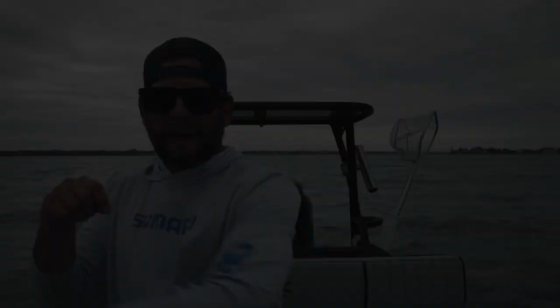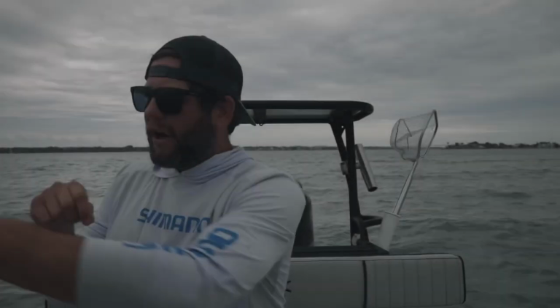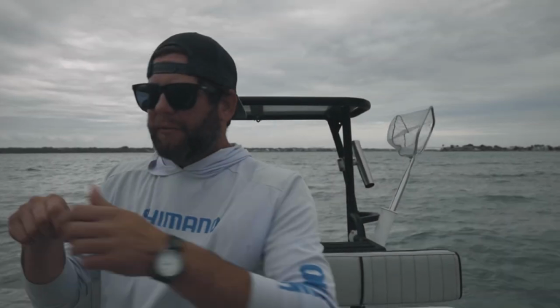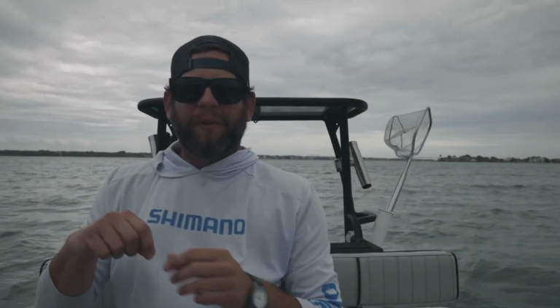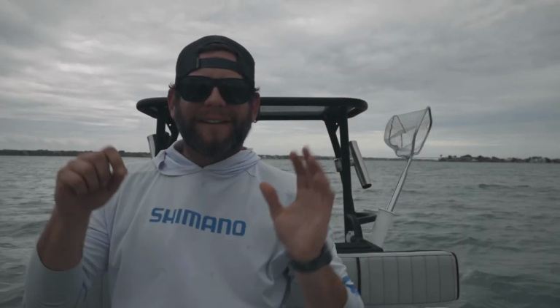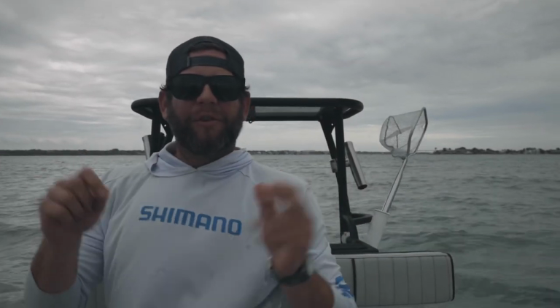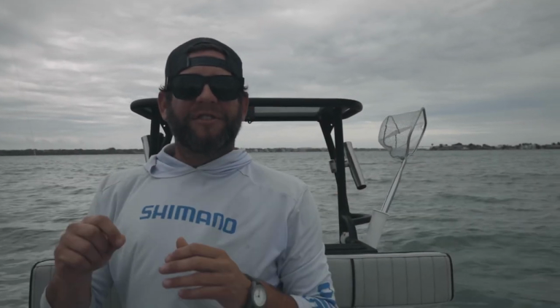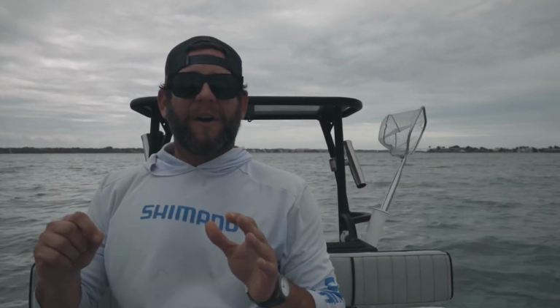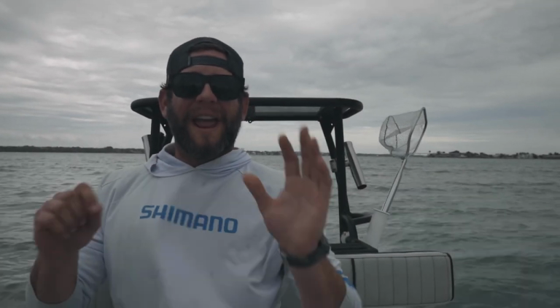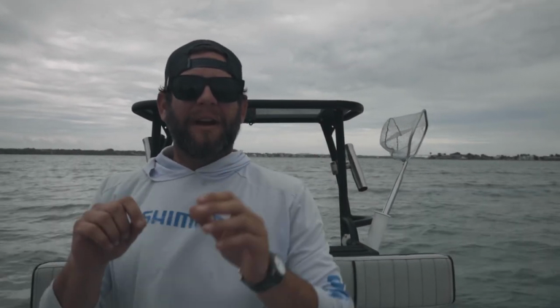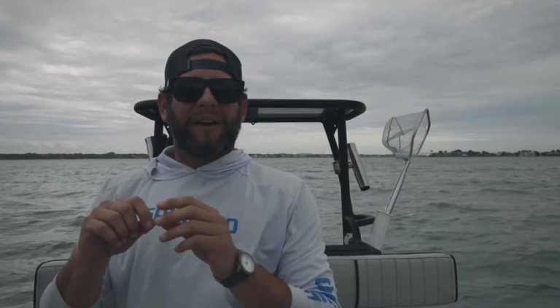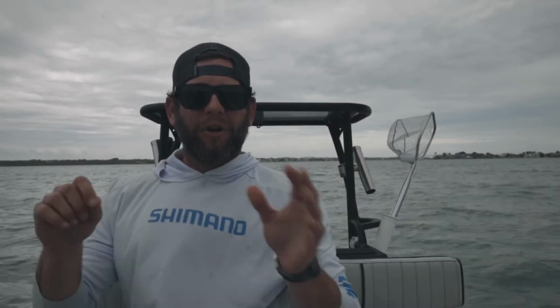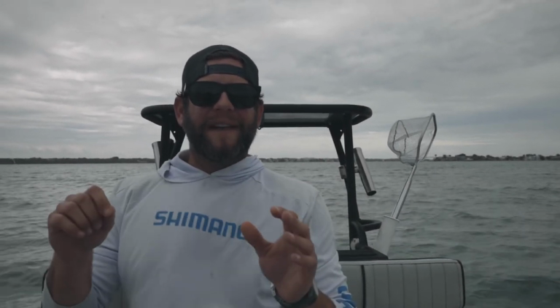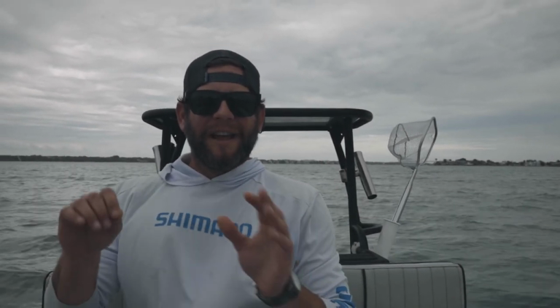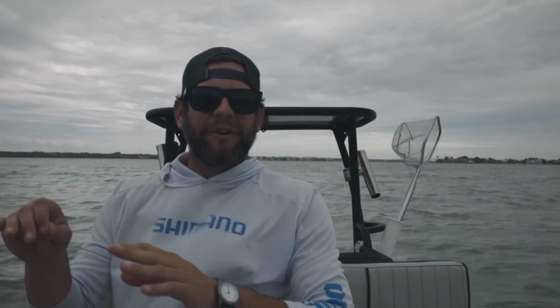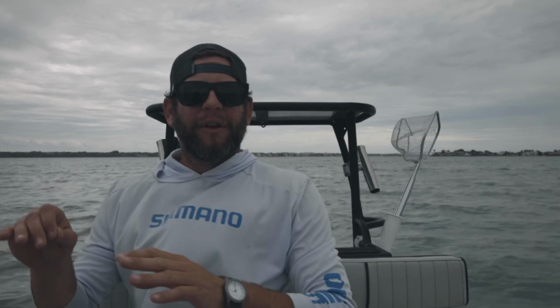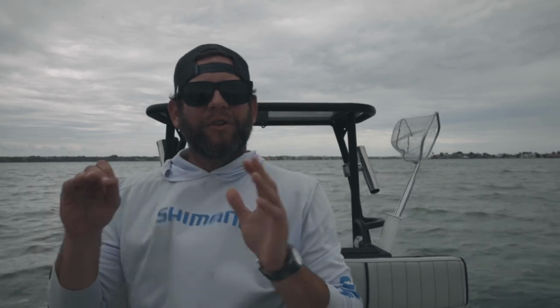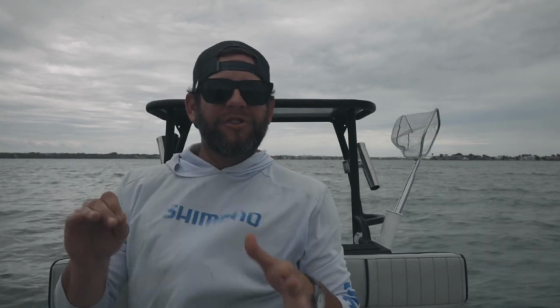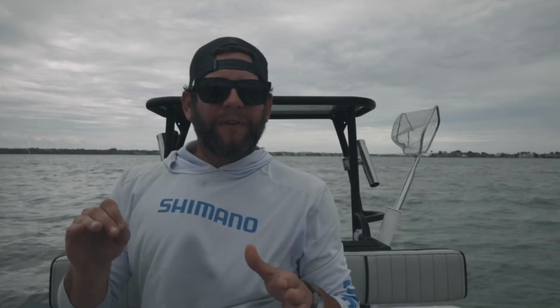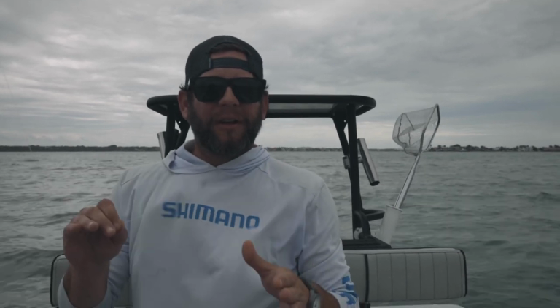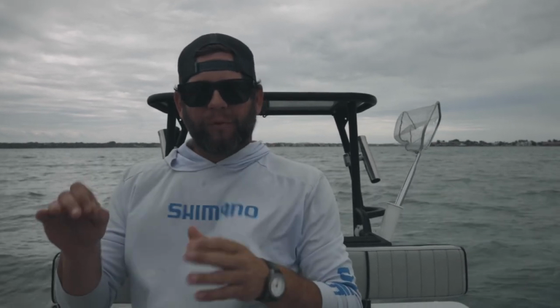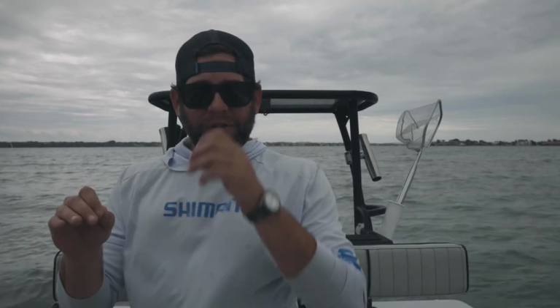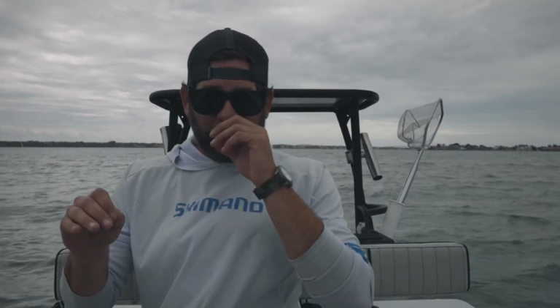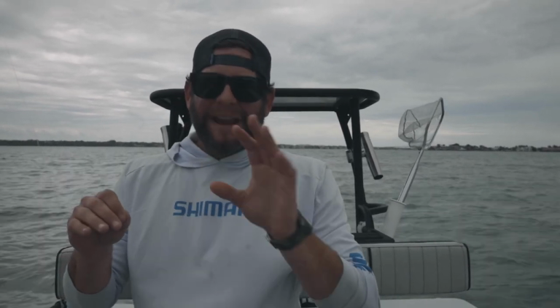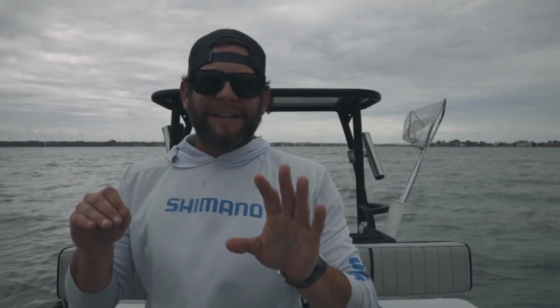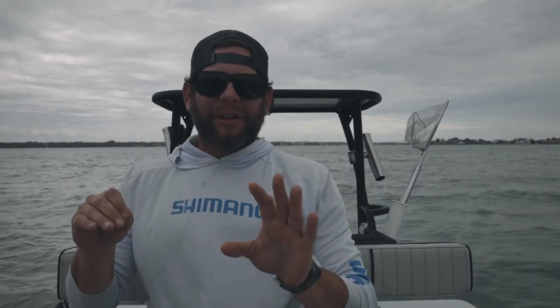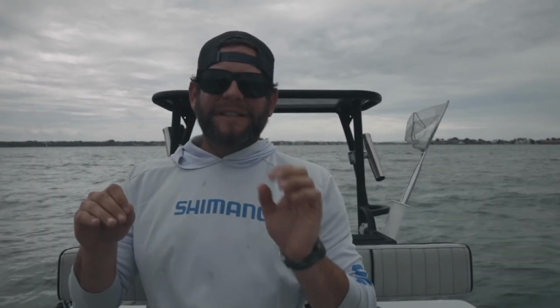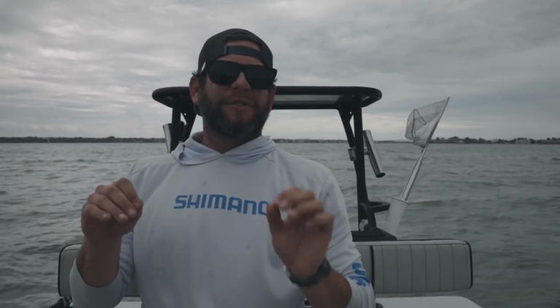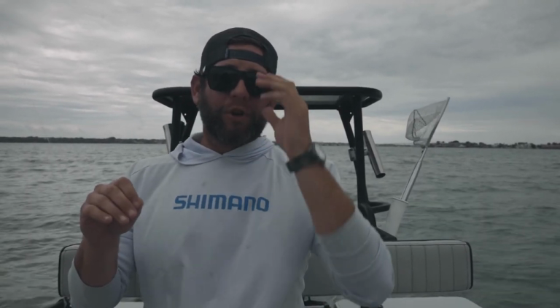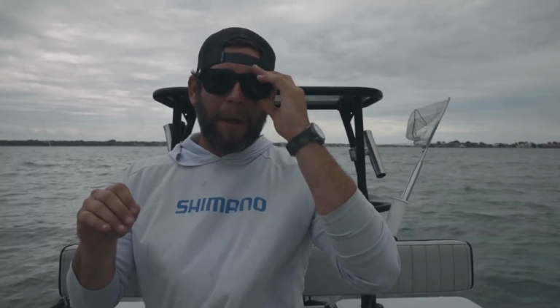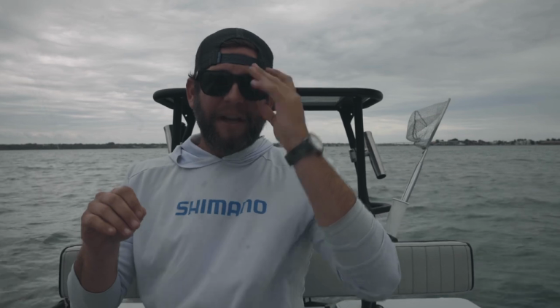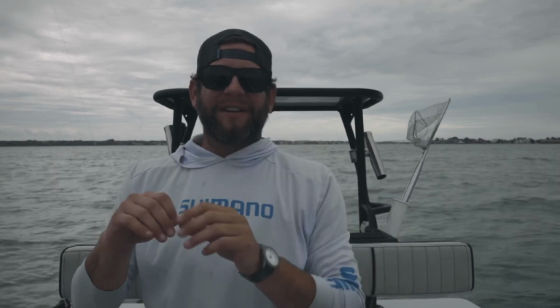What's up everybody? Welcome to Fishing with Frankie. Today we're going to do something fun that everybody out there can use. We're going to do inshore fishing for redfish and snook. When I say snook, these are not small snook — we're targeting big snook today.